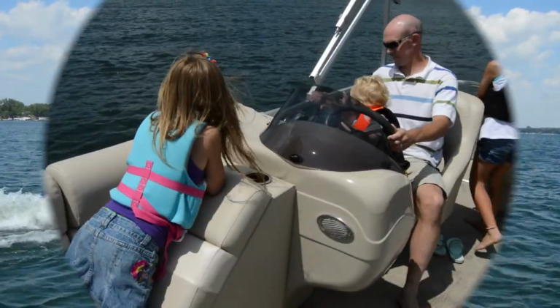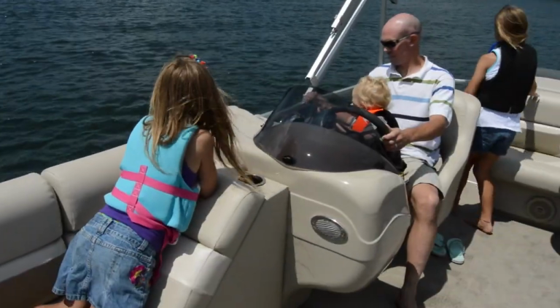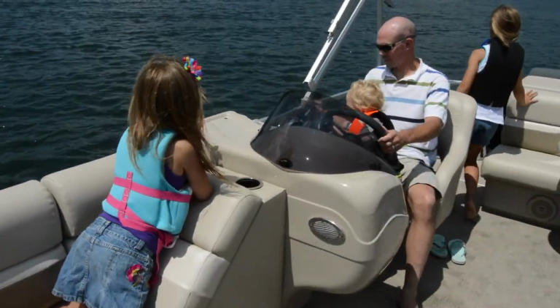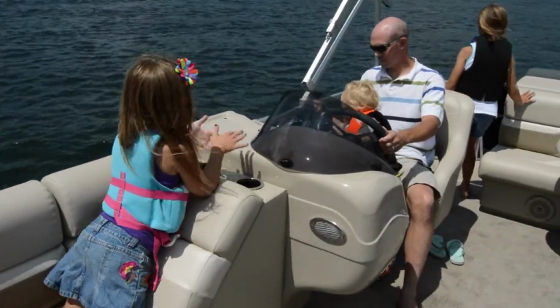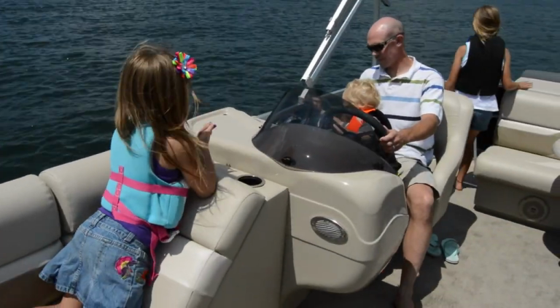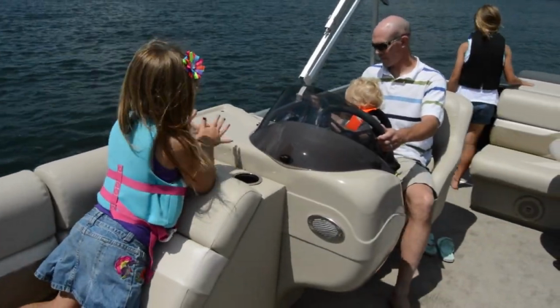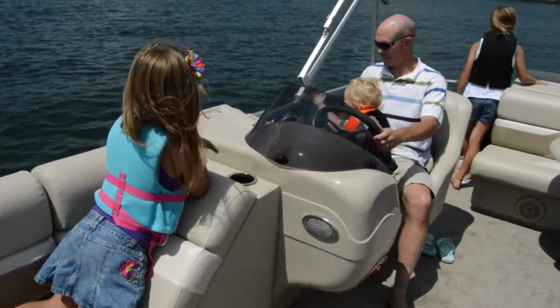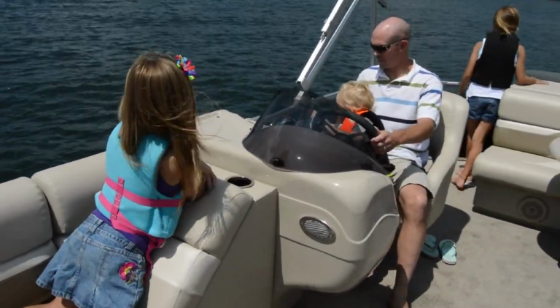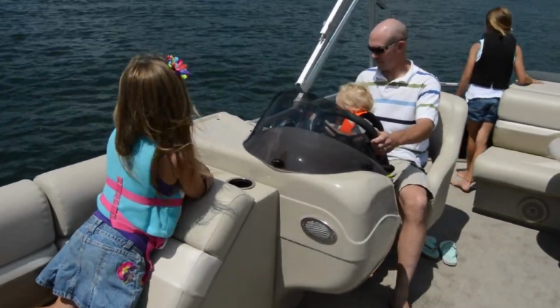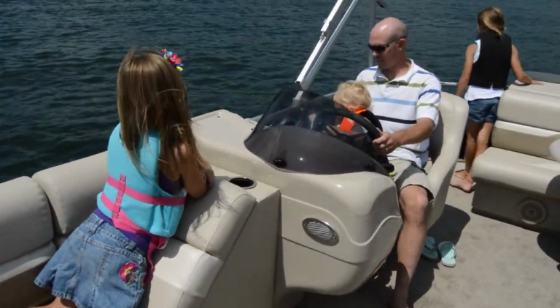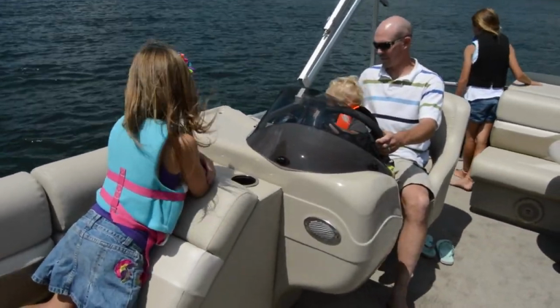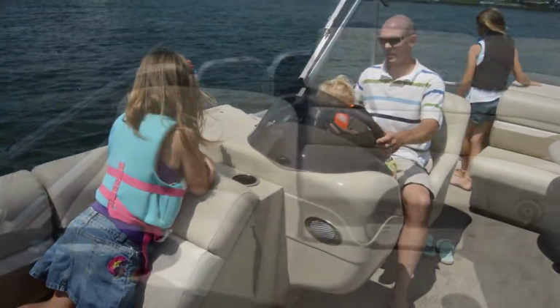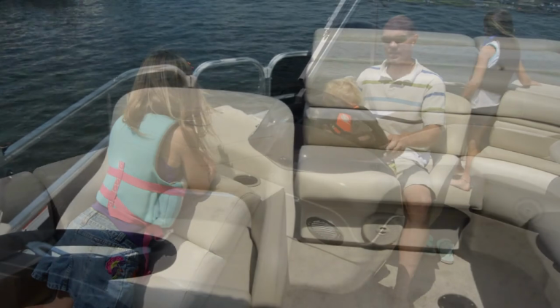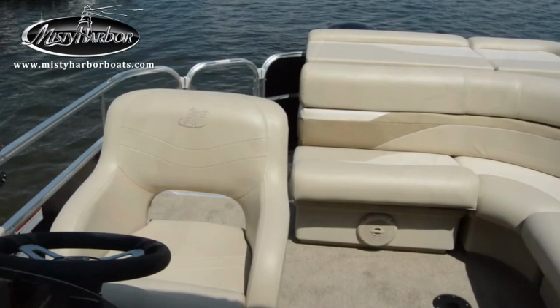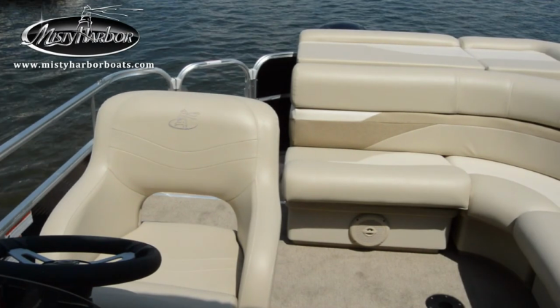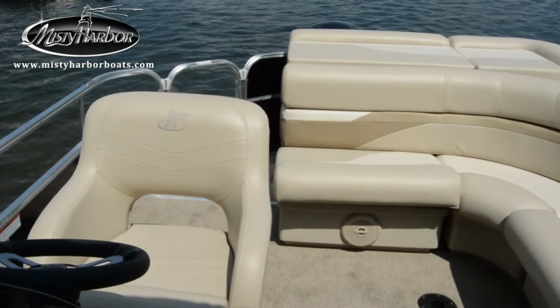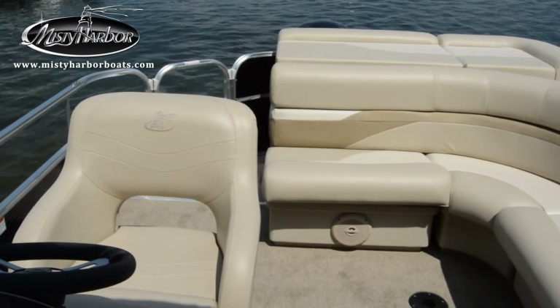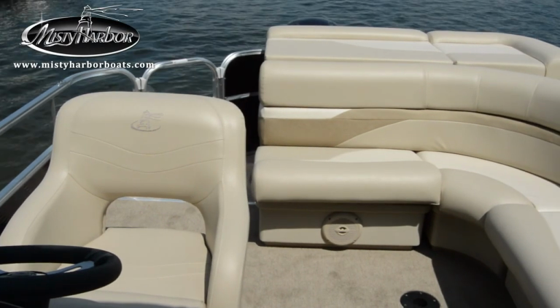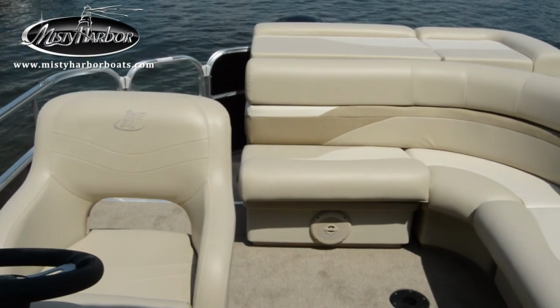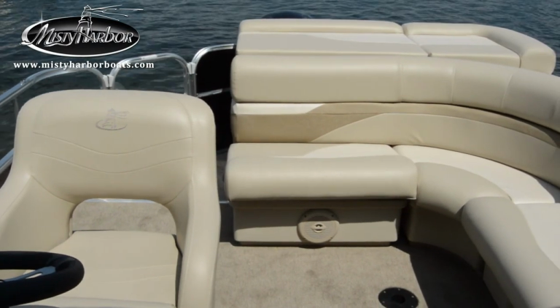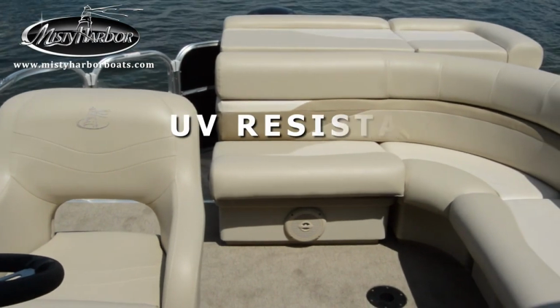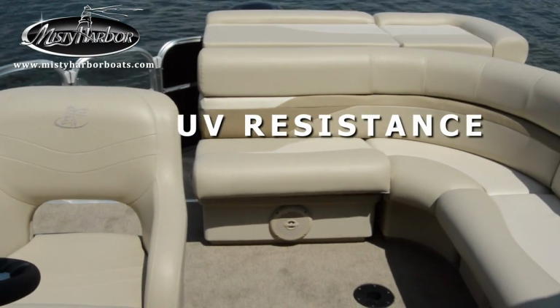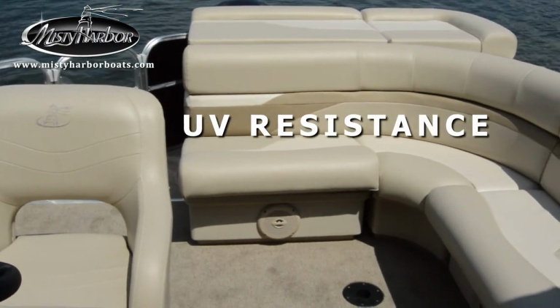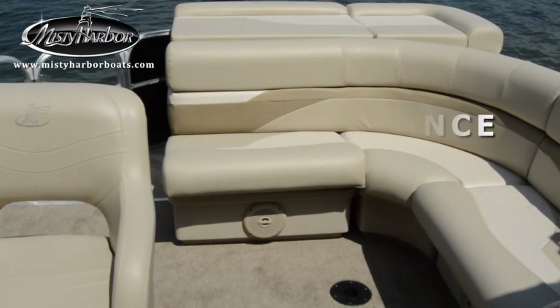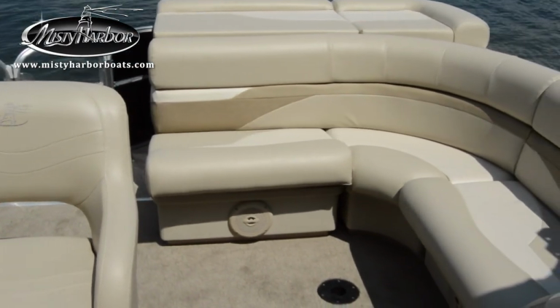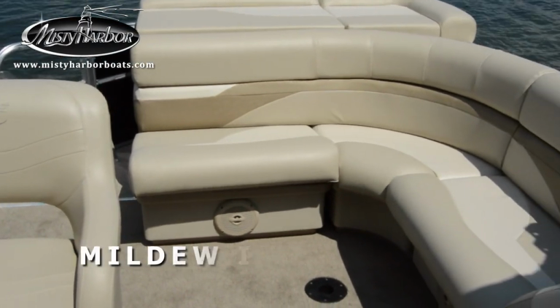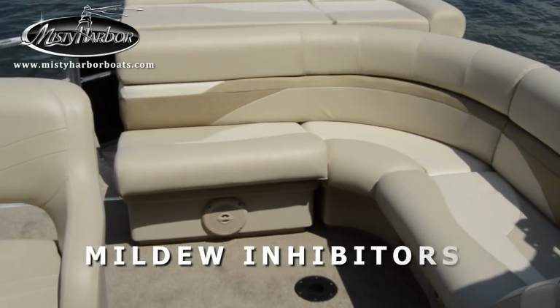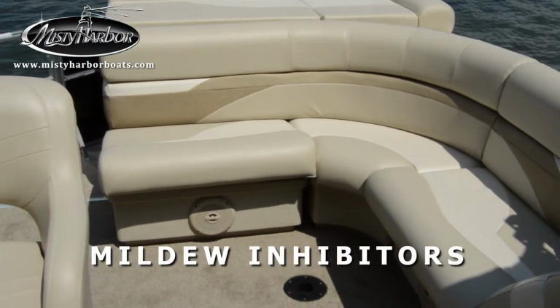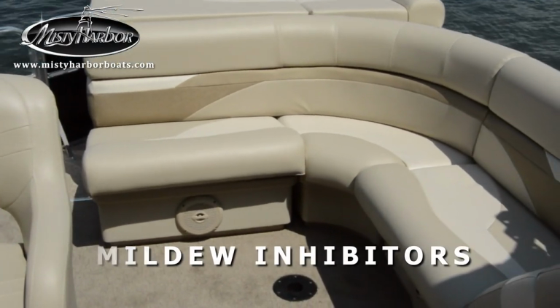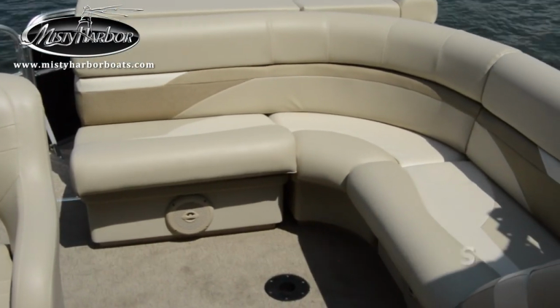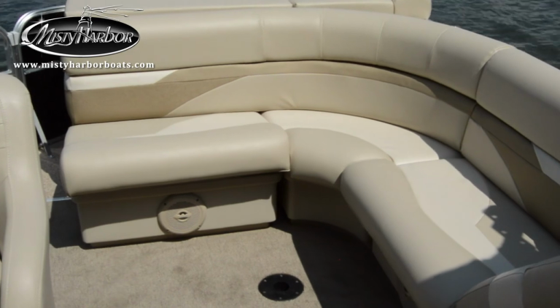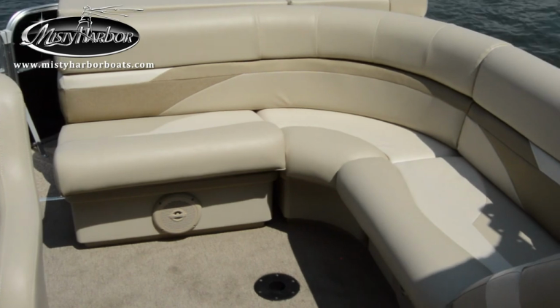These pontoon boats feature lush, cushioned seats that are shown in their standard neutral fabric pattern, which have UV resistance and mildew inhibitors built into the fabric.